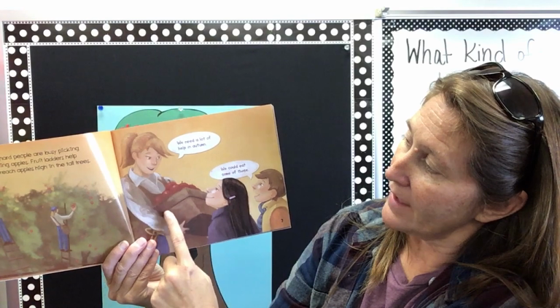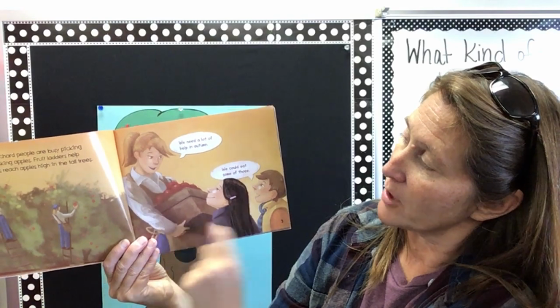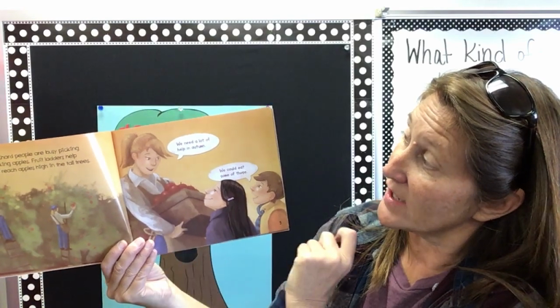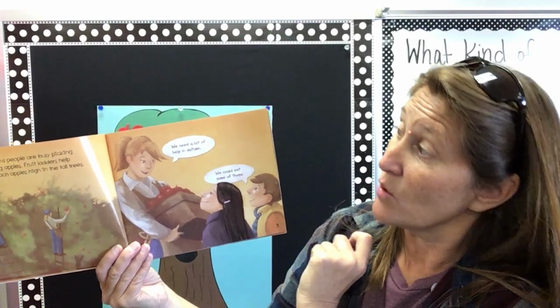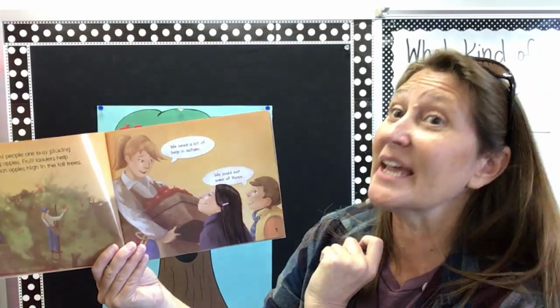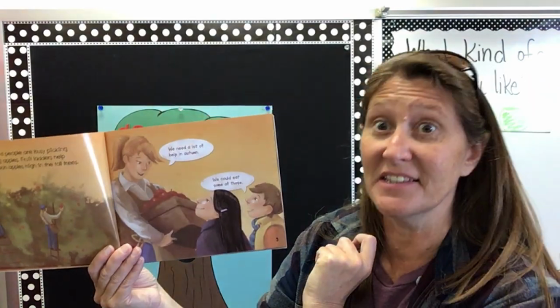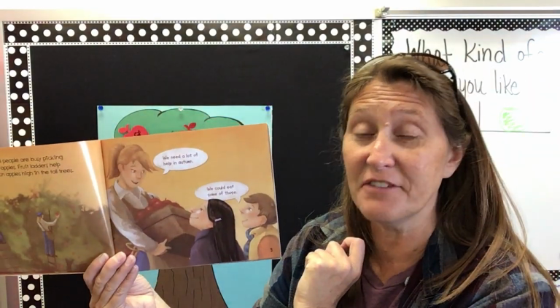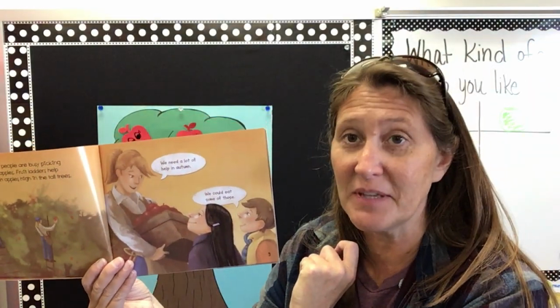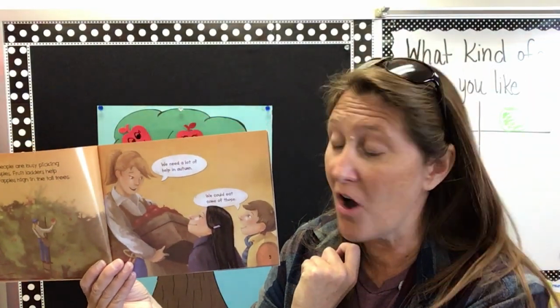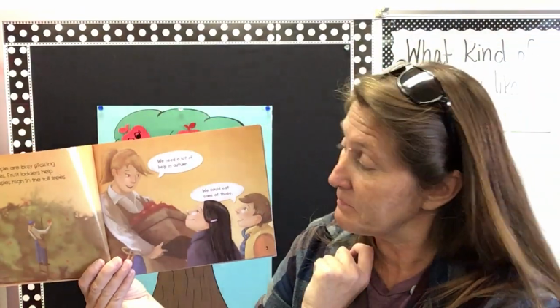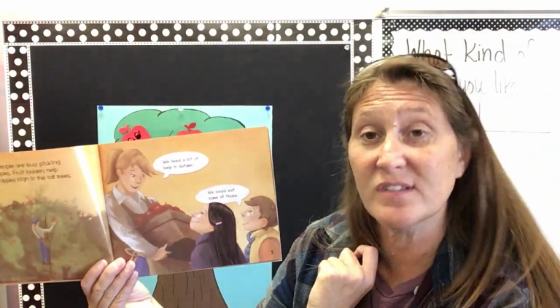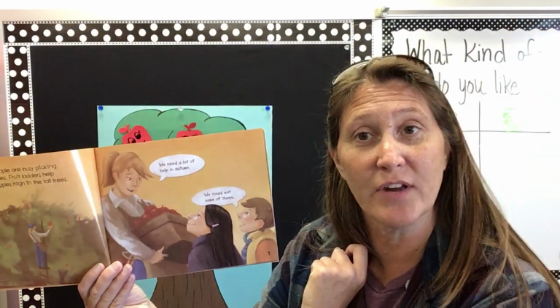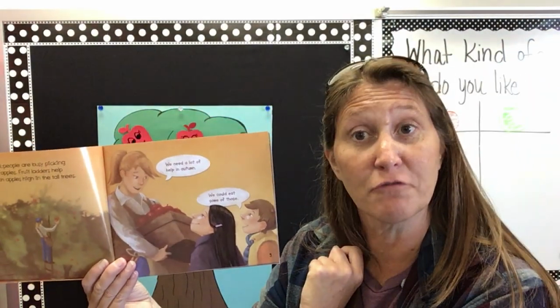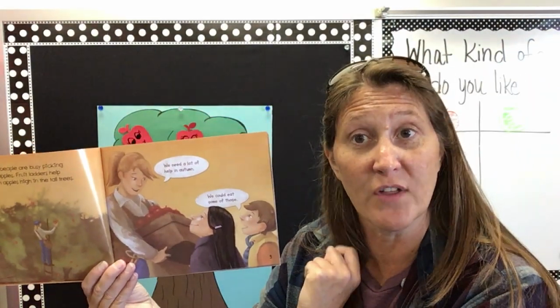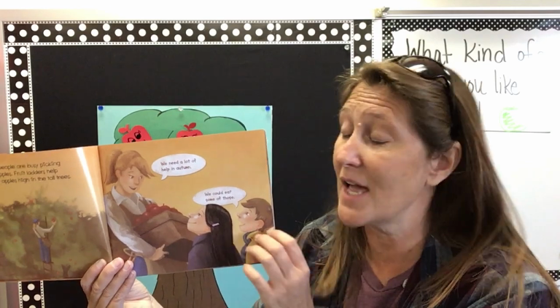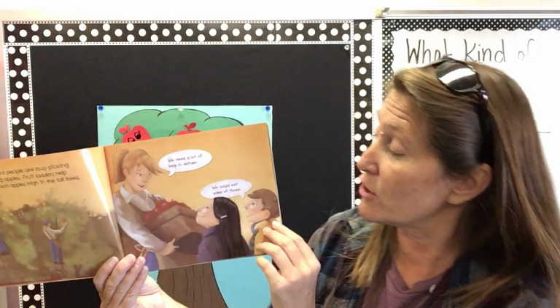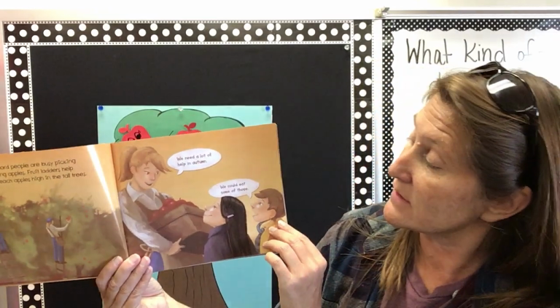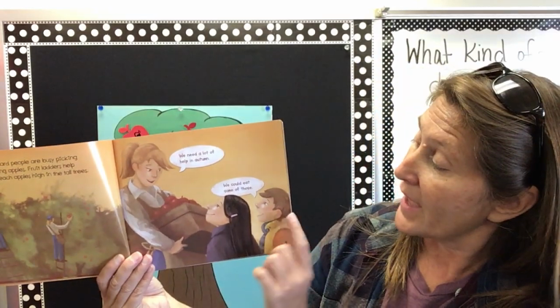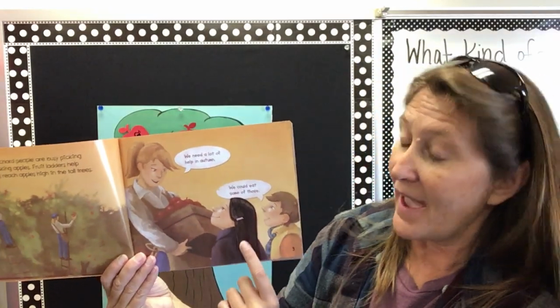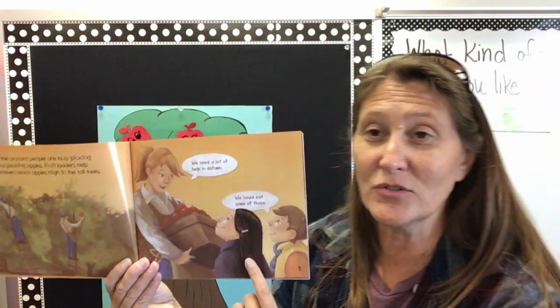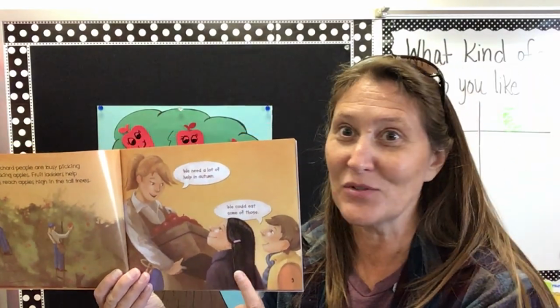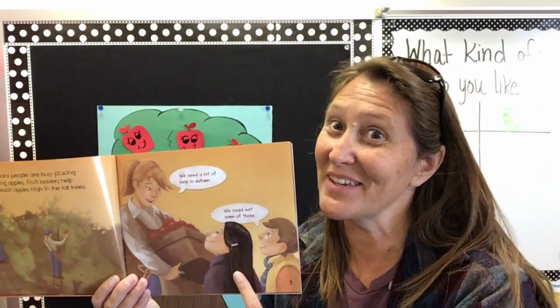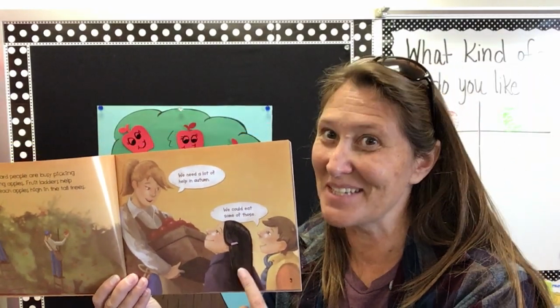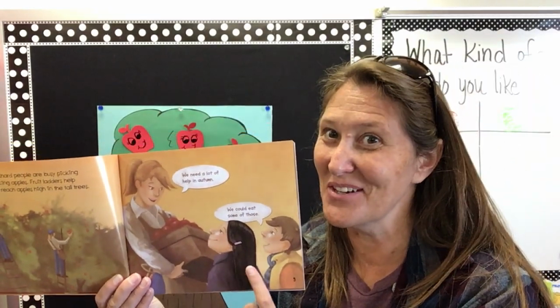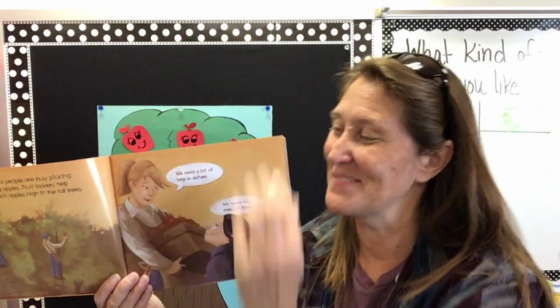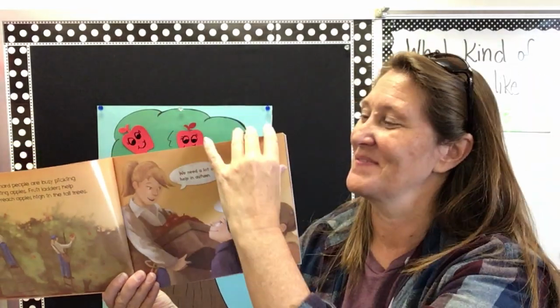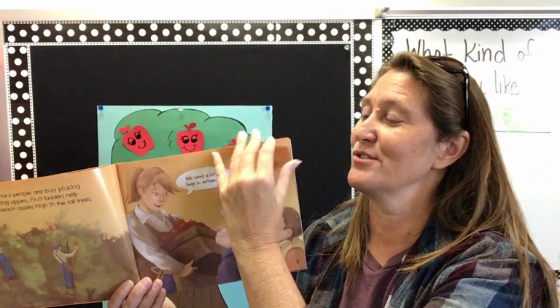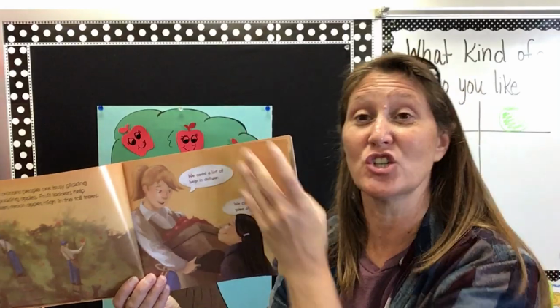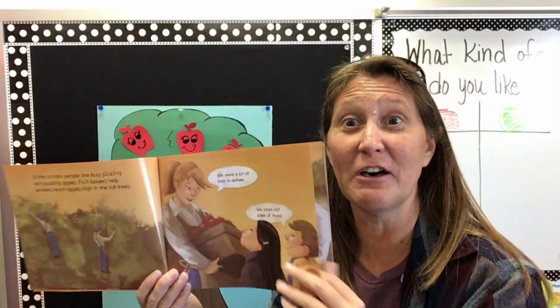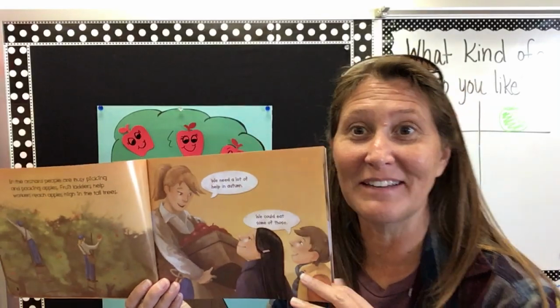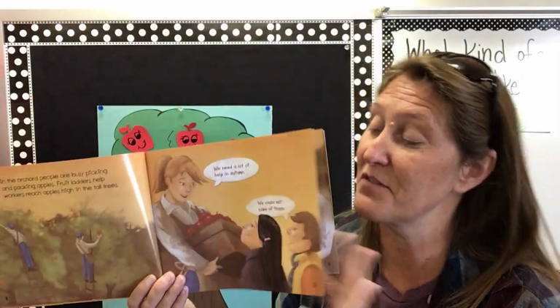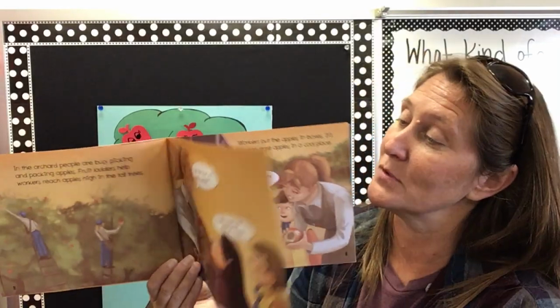And the farmer says, we need a lot of help in the autumn, which is another name for fall. That's the time of year that it is. And the little girl says, ooh, we could eat some of those. So she thinks she could help by eating some of the apples.